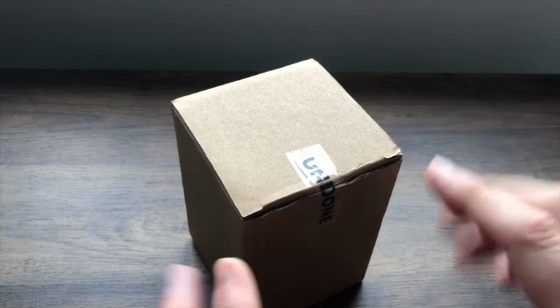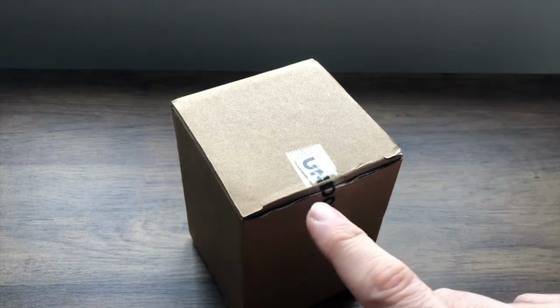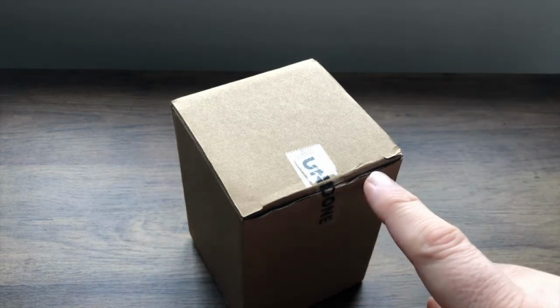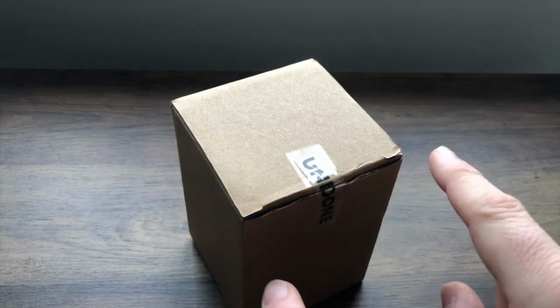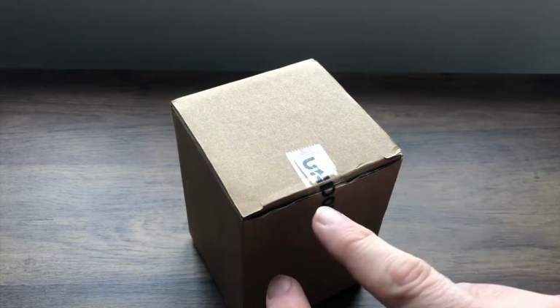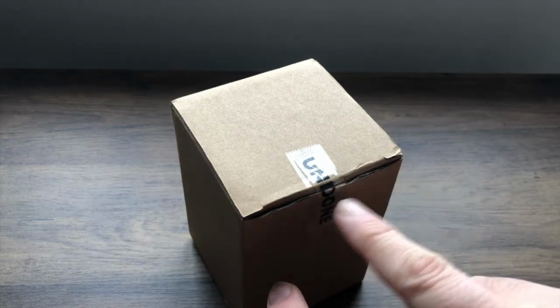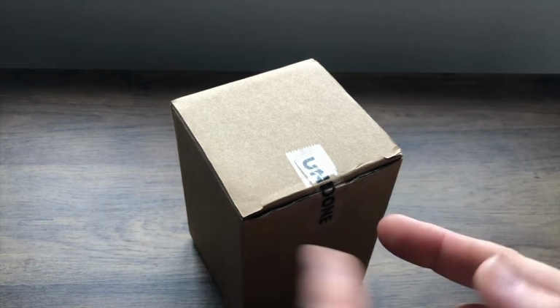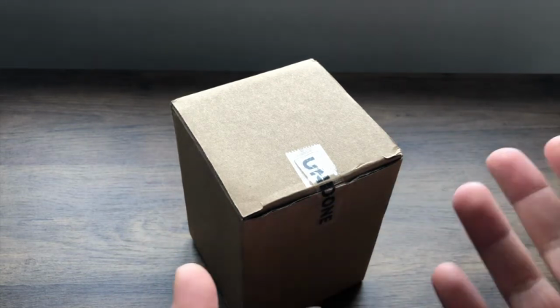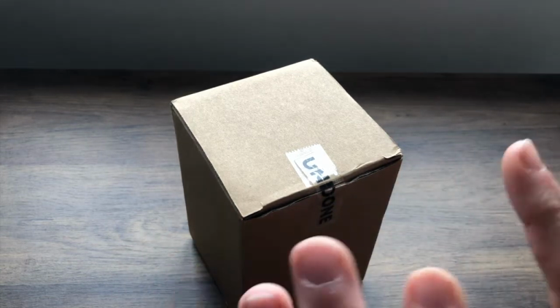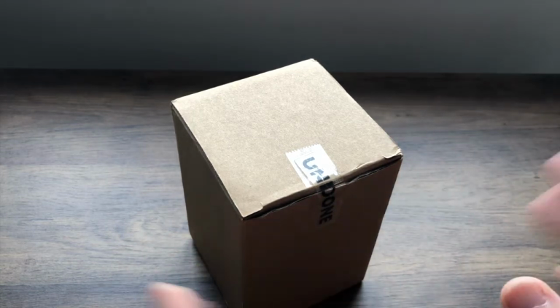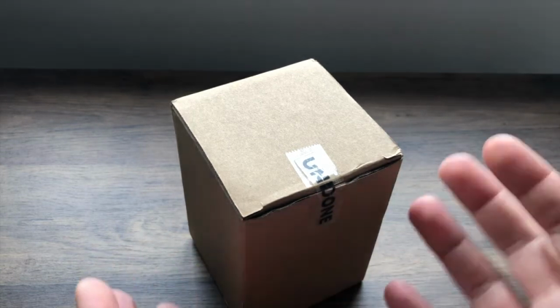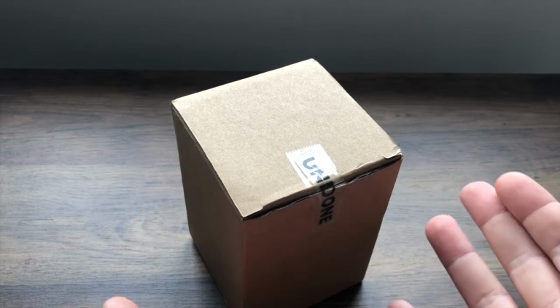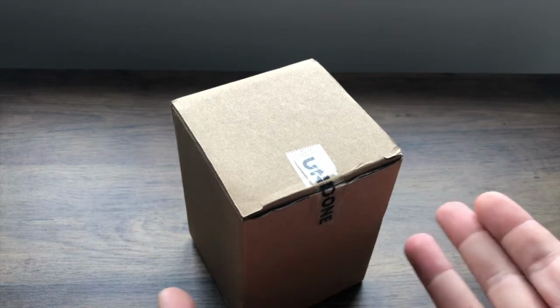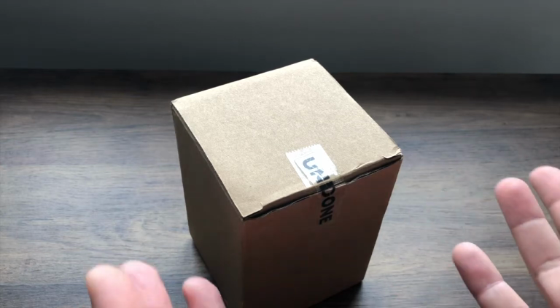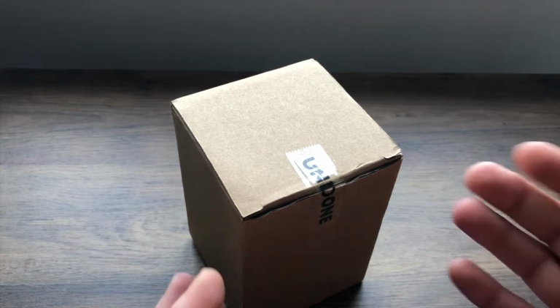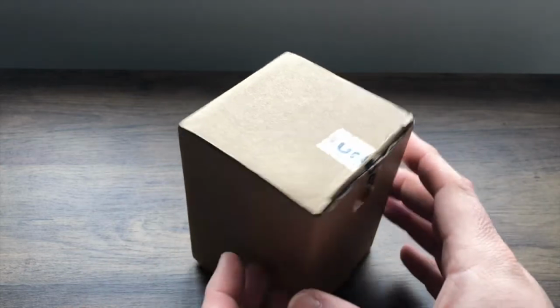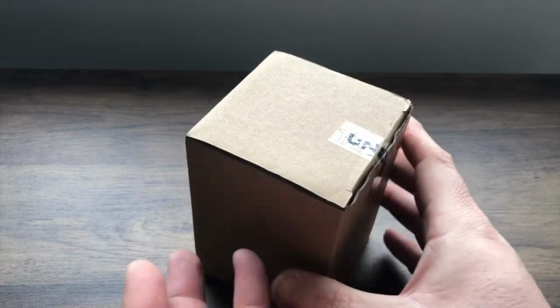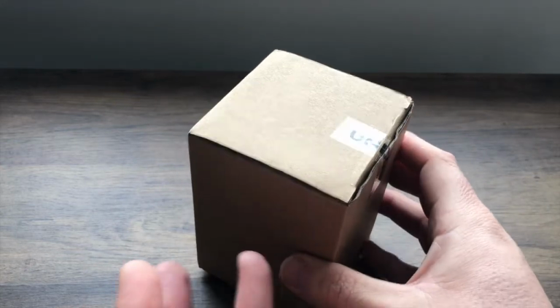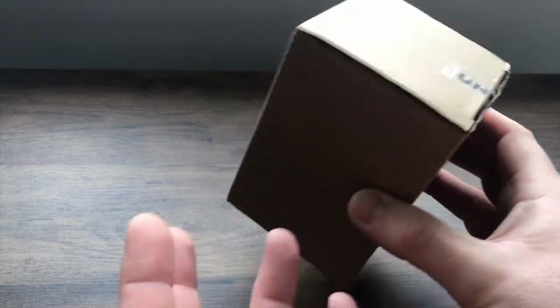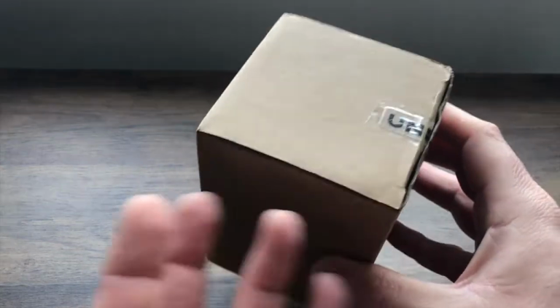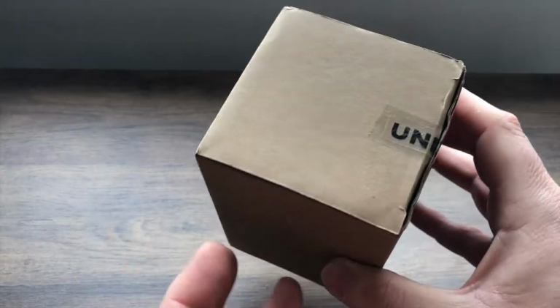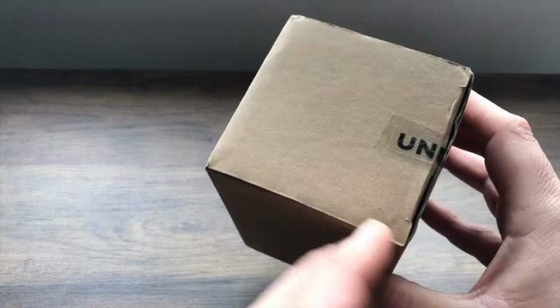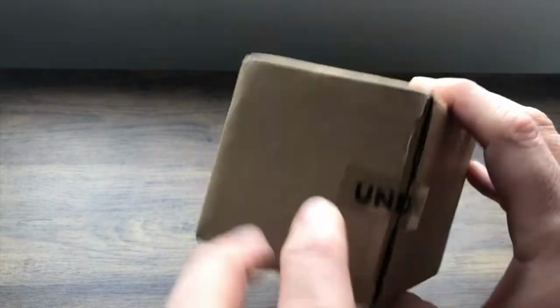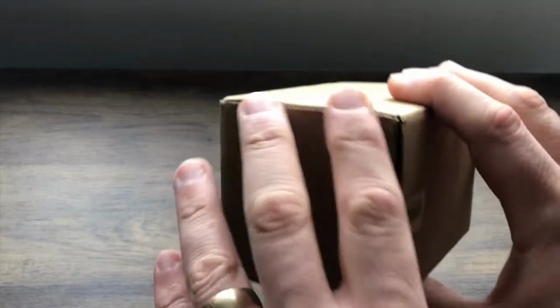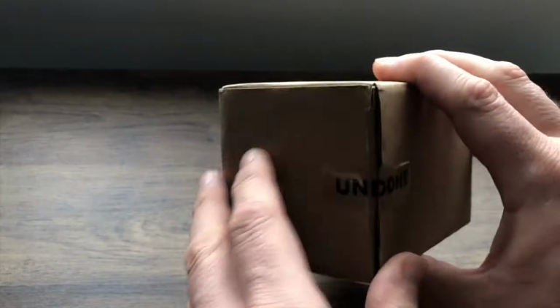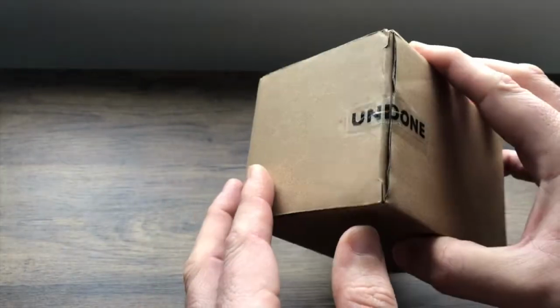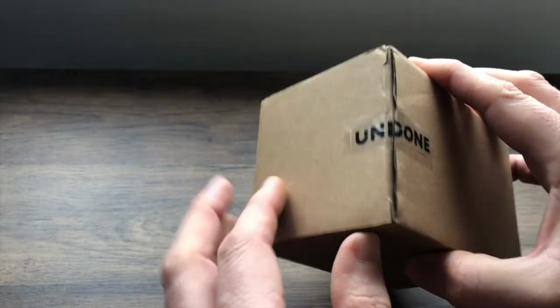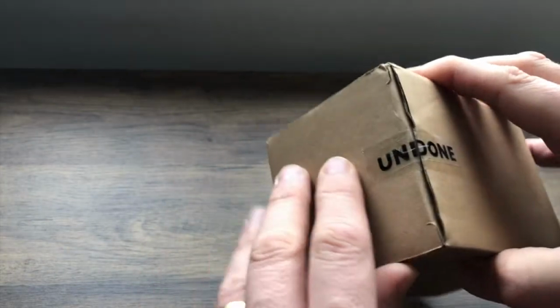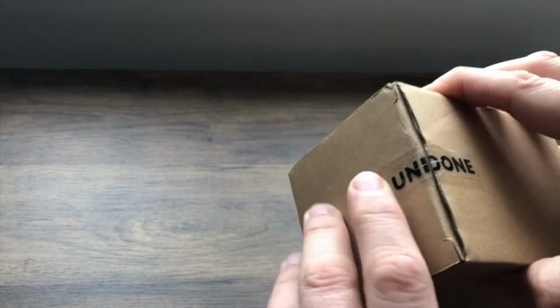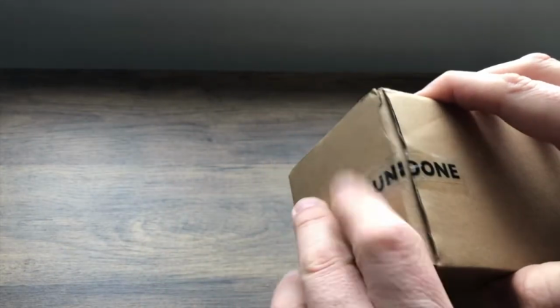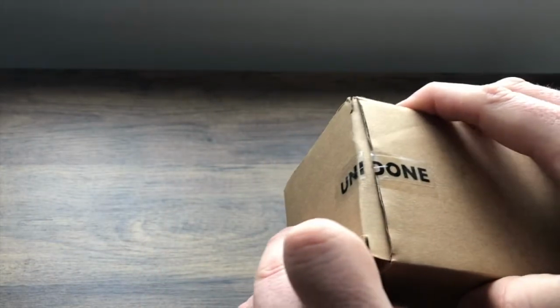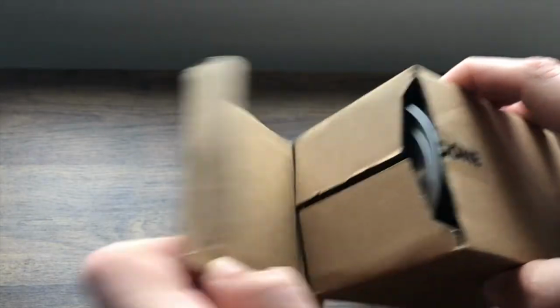All I've done is sliced the tape and nothing else. This is what came to me from Undone, just like this, obviously in the external packaging. All I've done is undone the tape. So let's see what we've got.